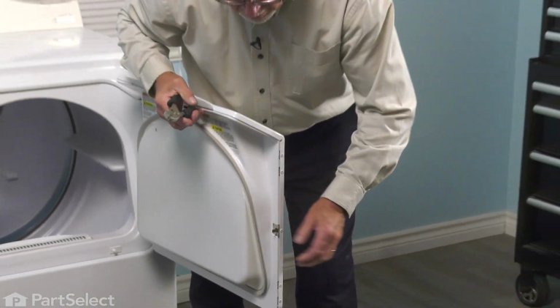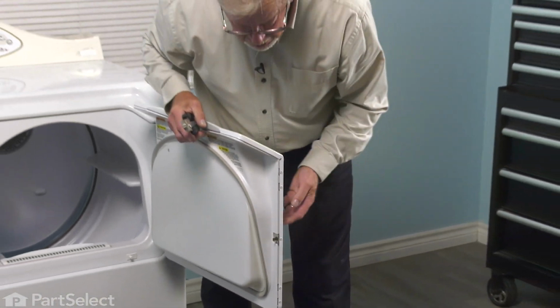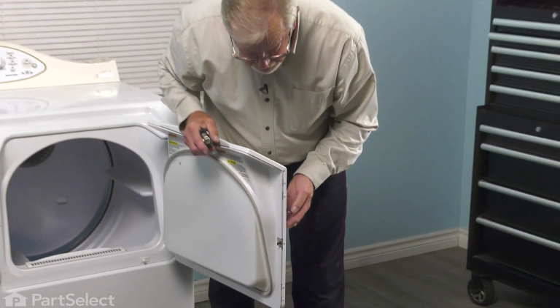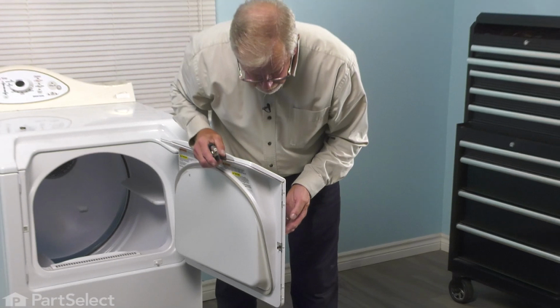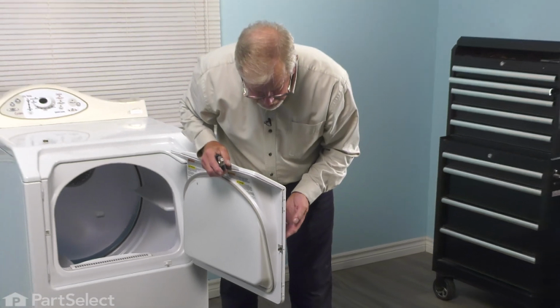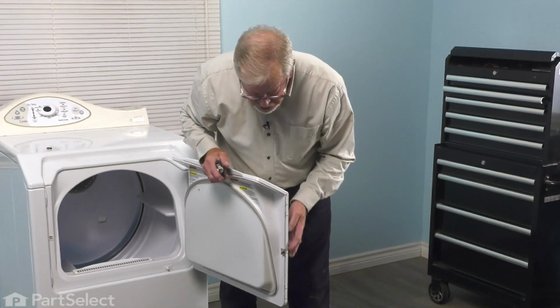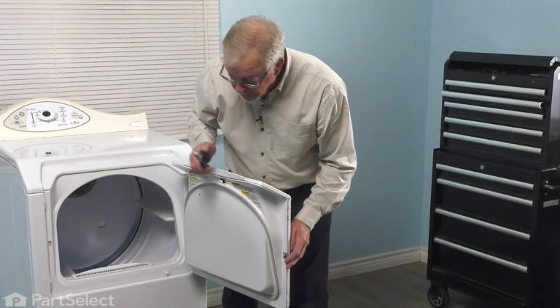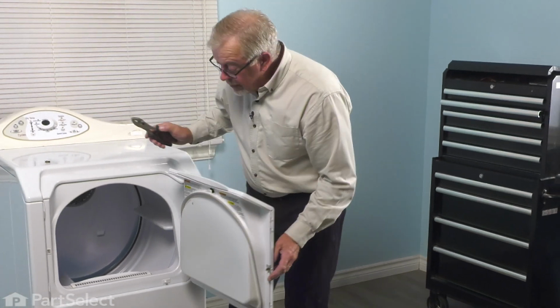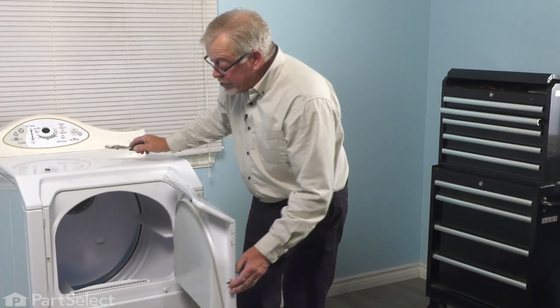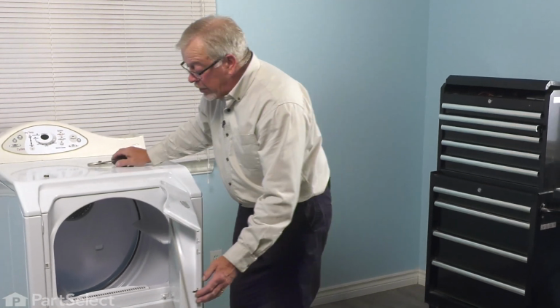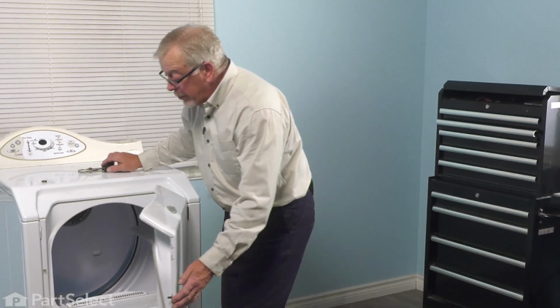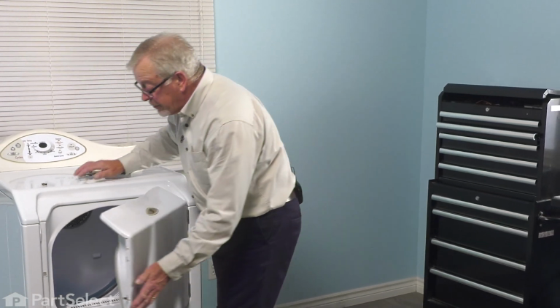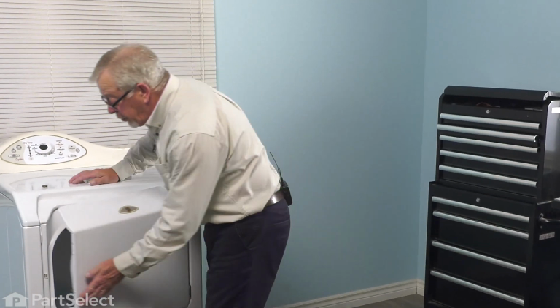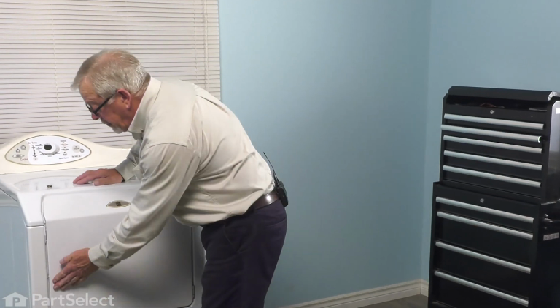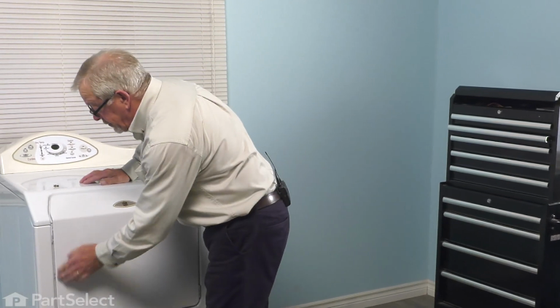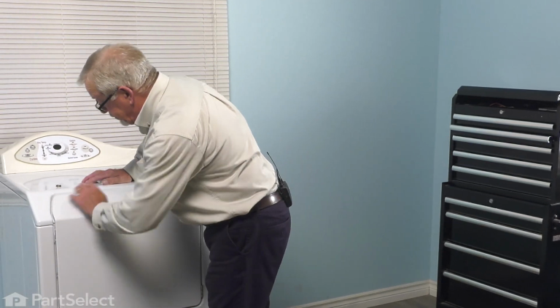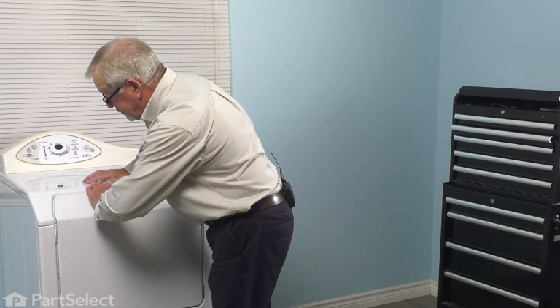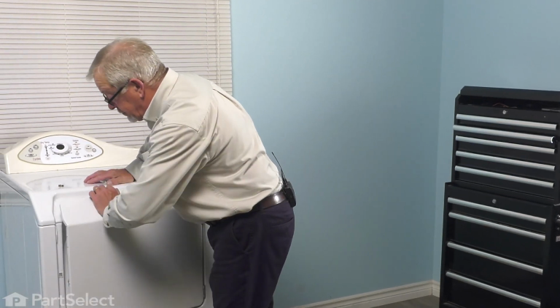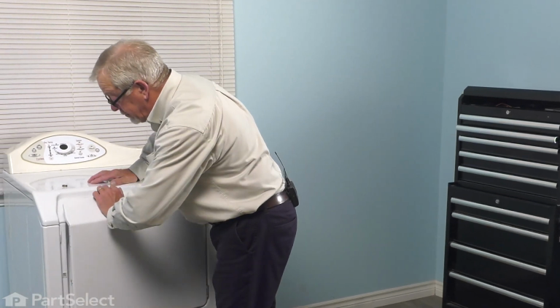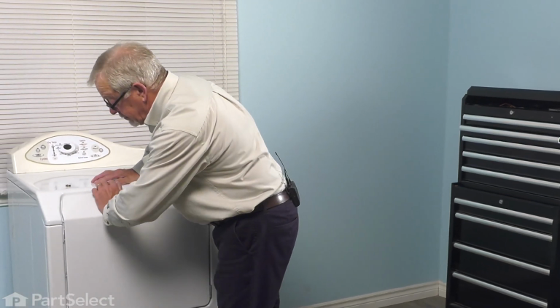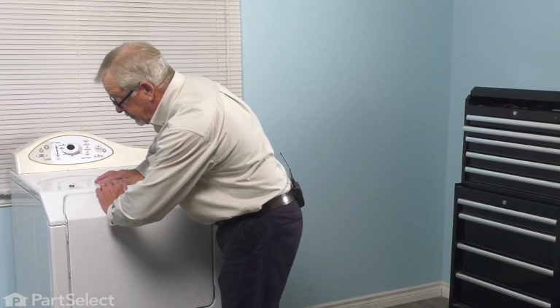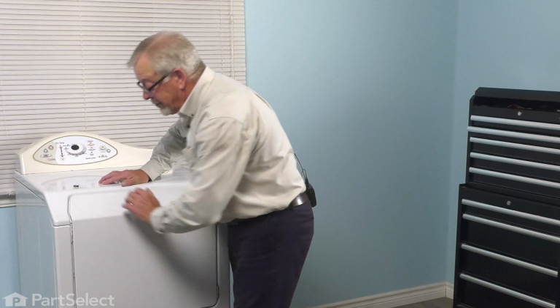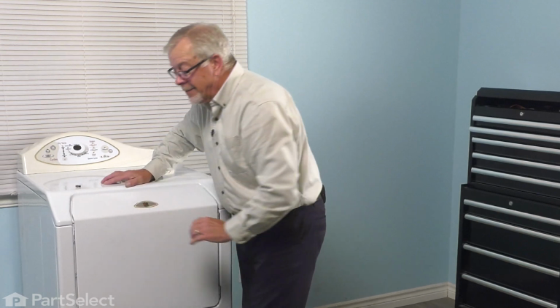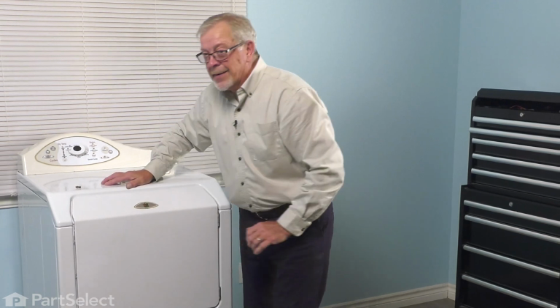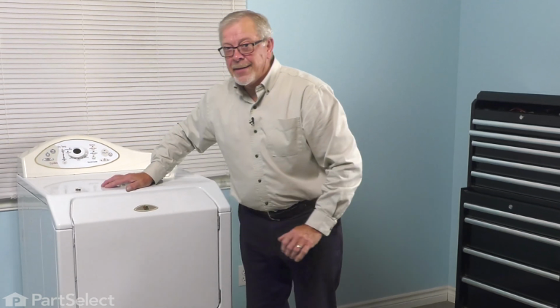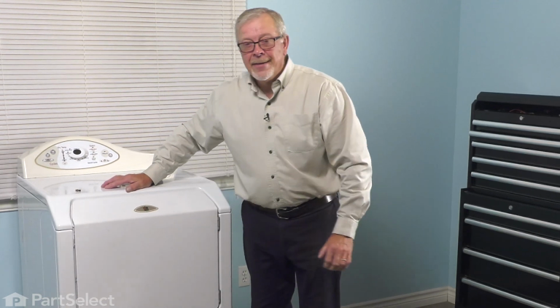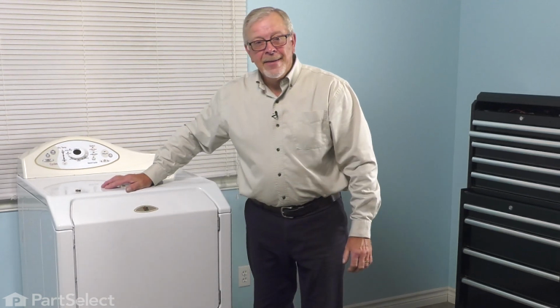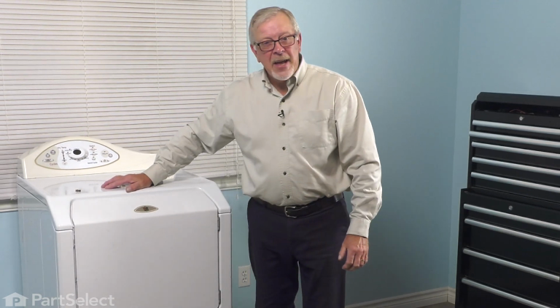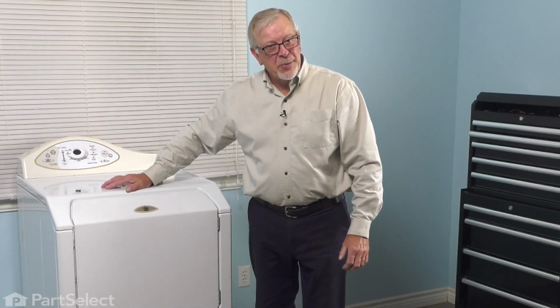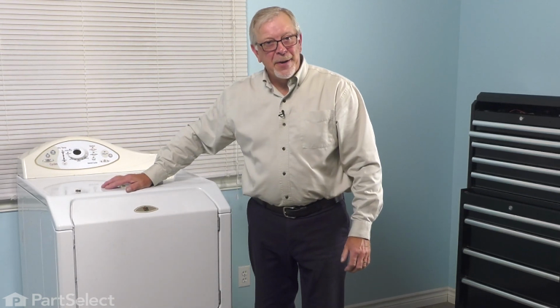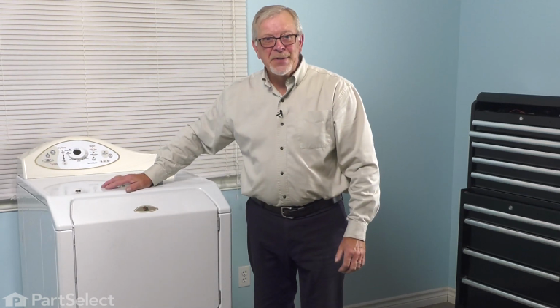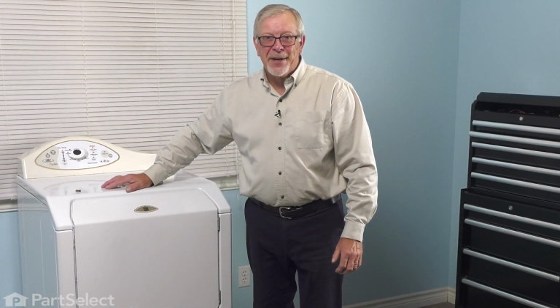Make sure it's firmly attached. Check the operation of the door and your repair is complete.